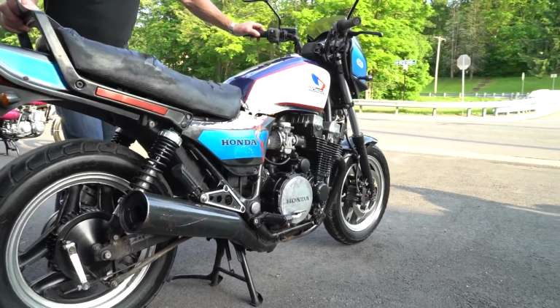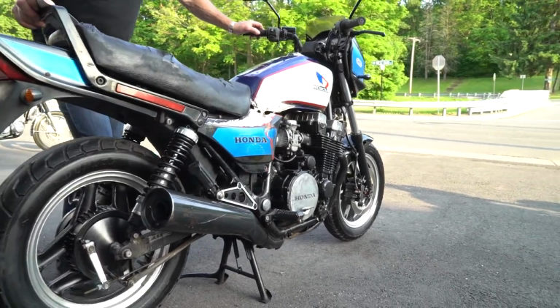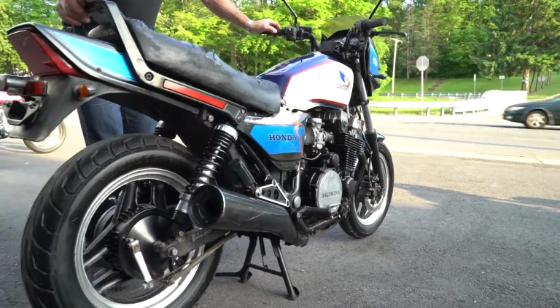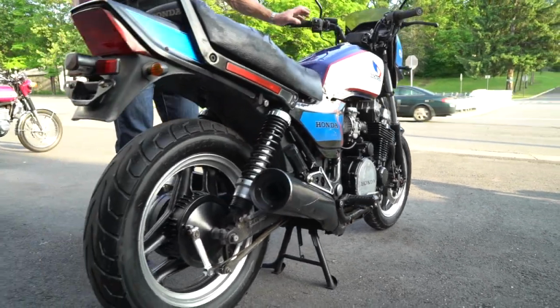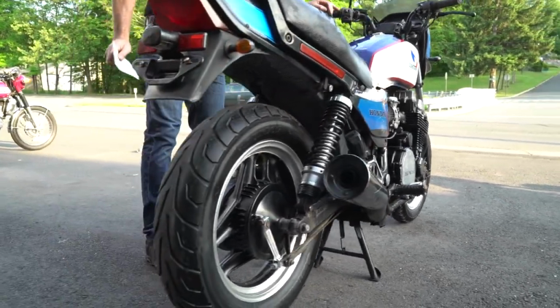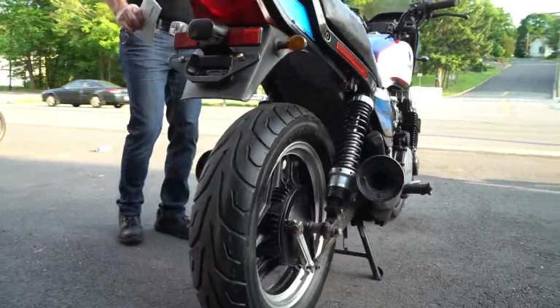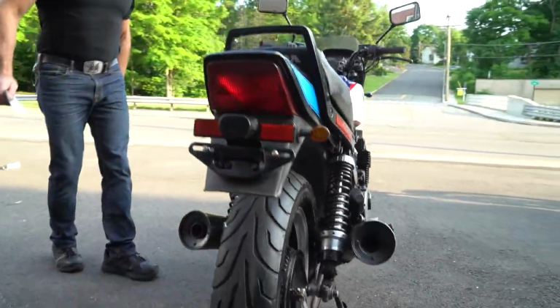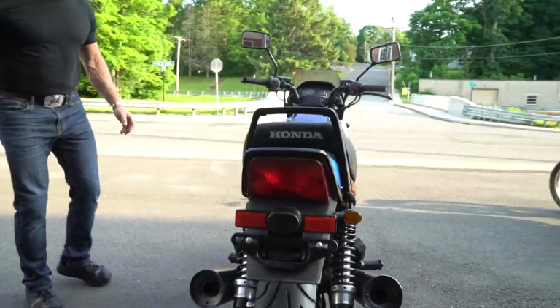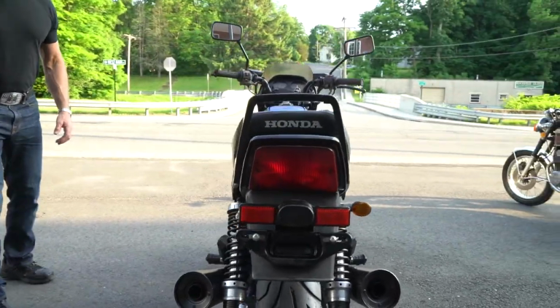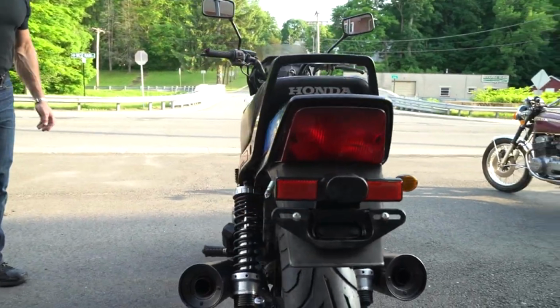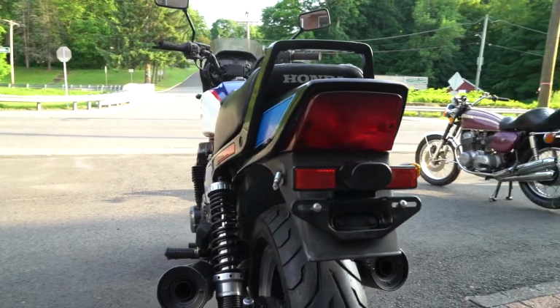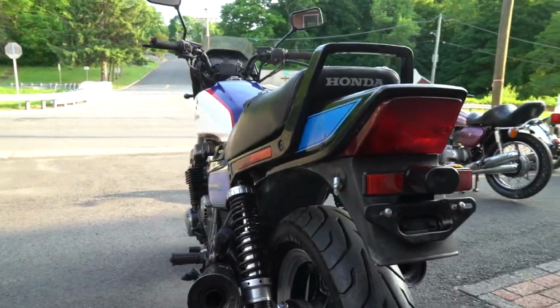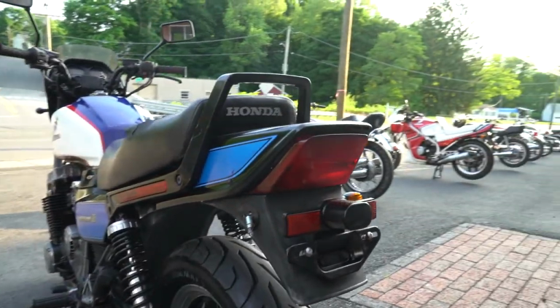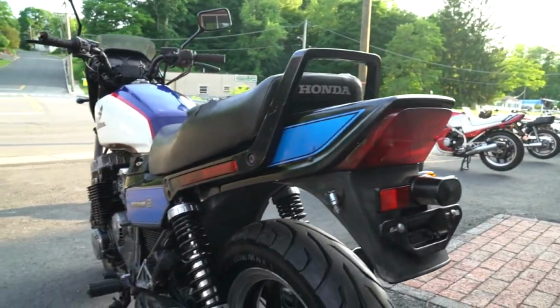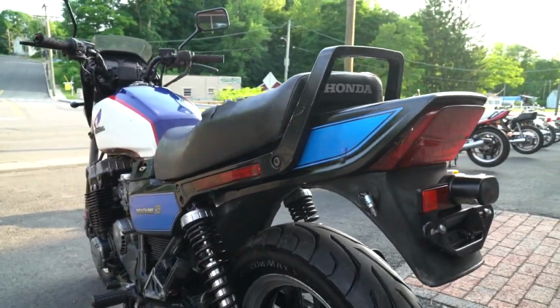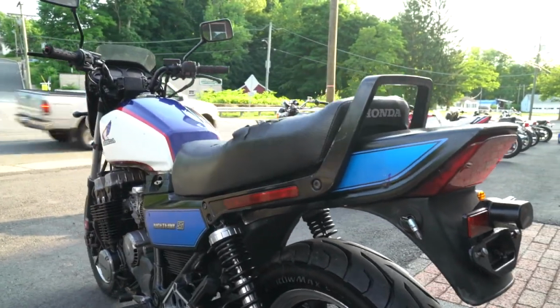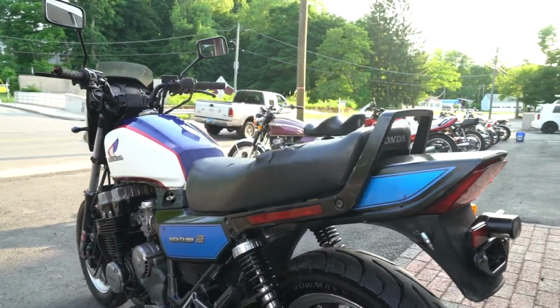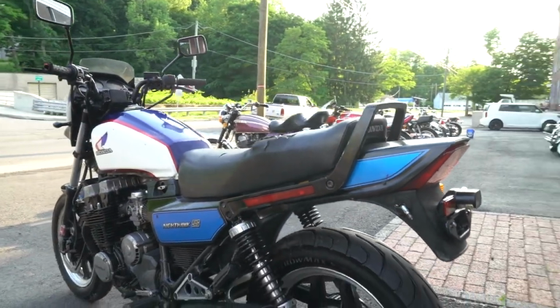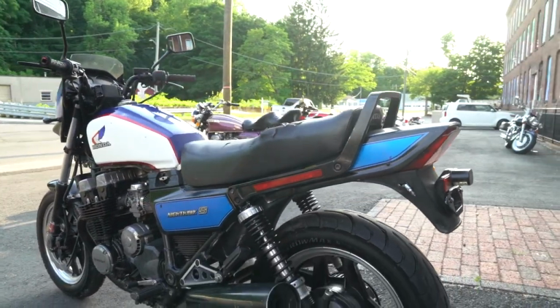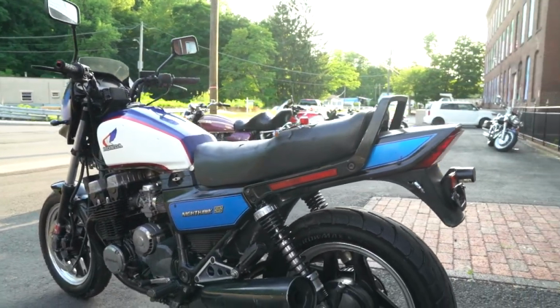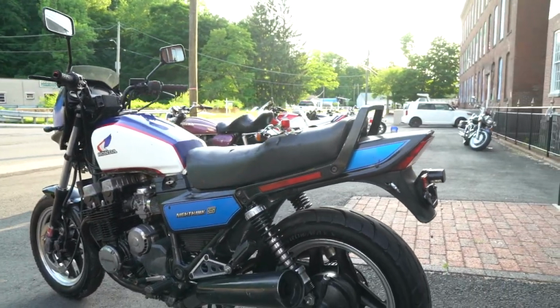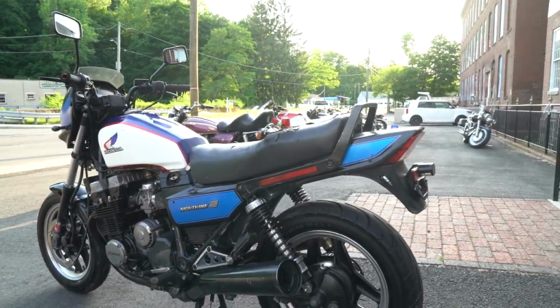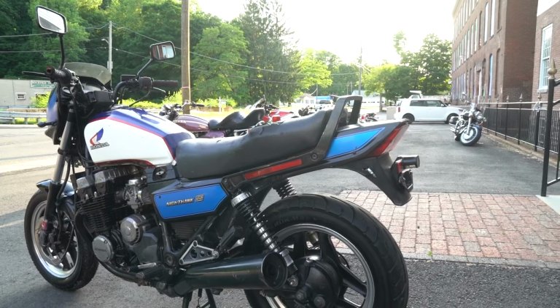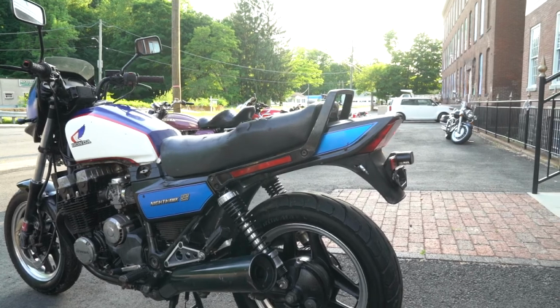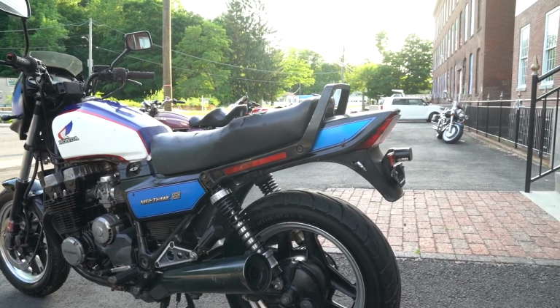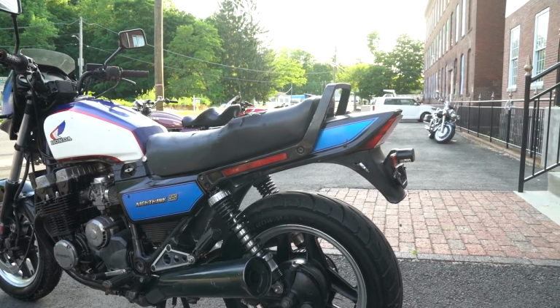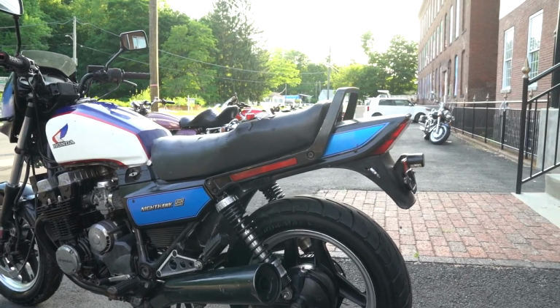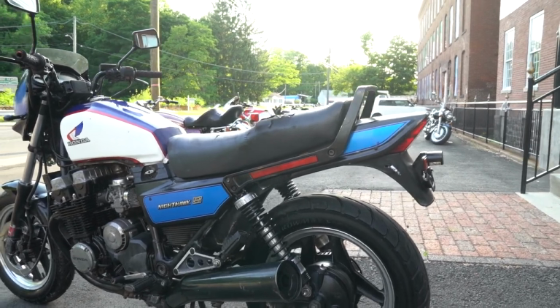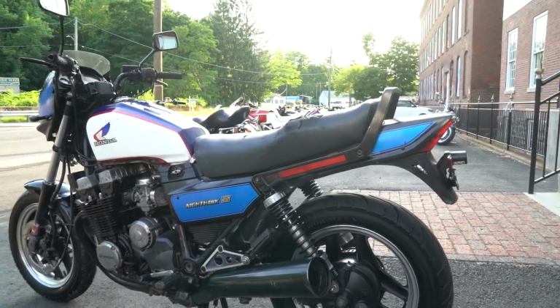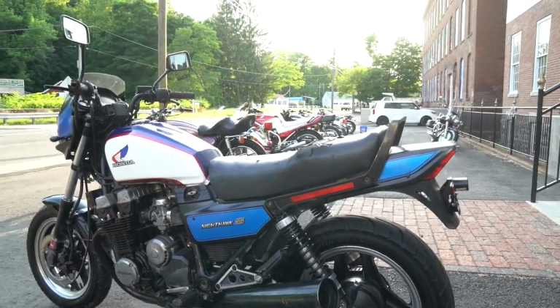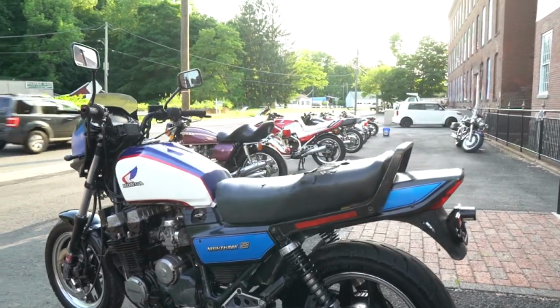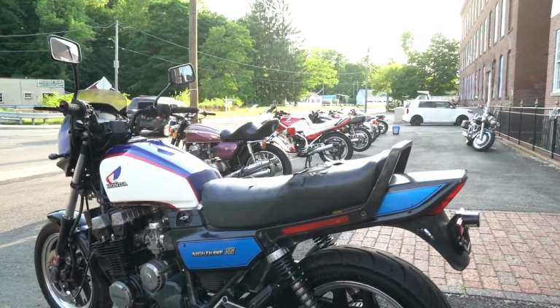Very popular body style with the fairing and upright riding position. The Nighthawk S is going to be pretty much a maintenance-free bike. It's got a shaft drive on the rear. You don't see too many of these around, and it's a beauty.